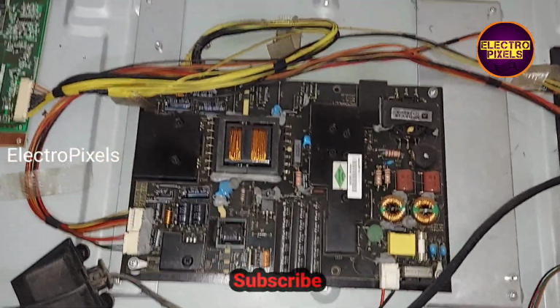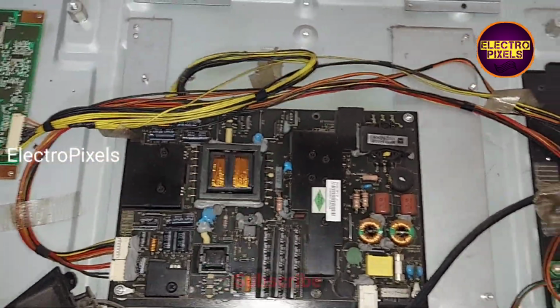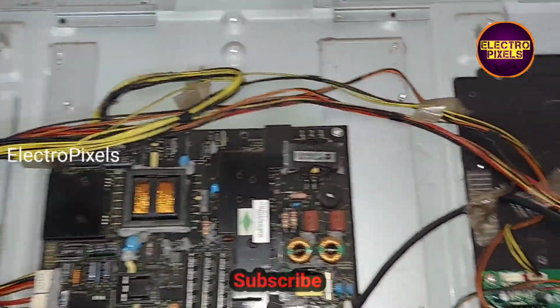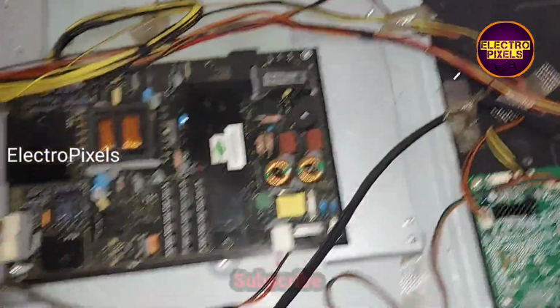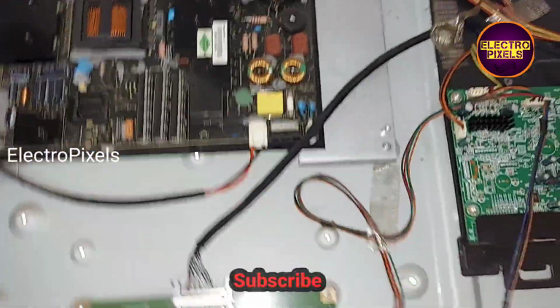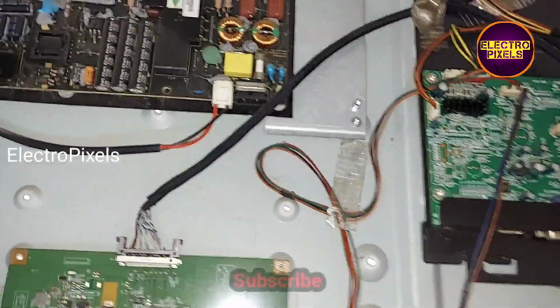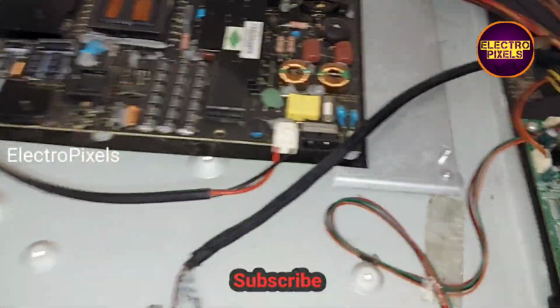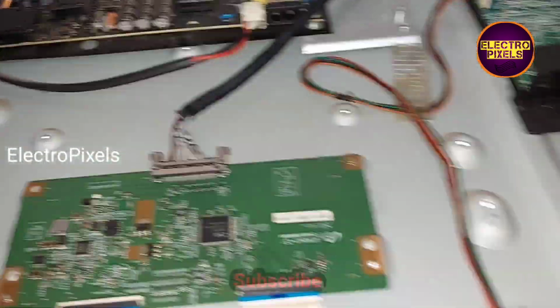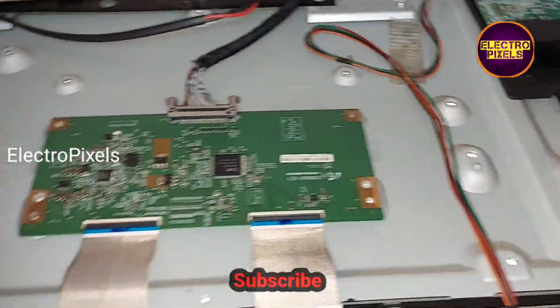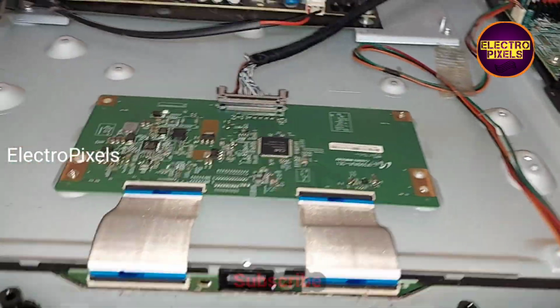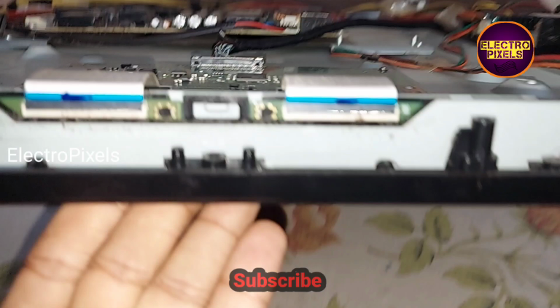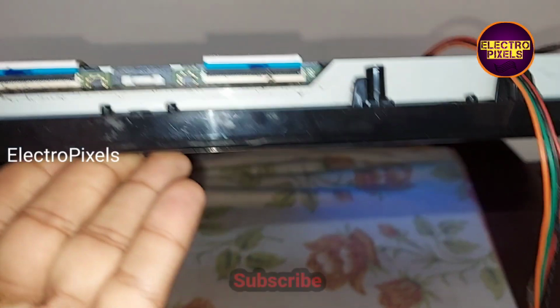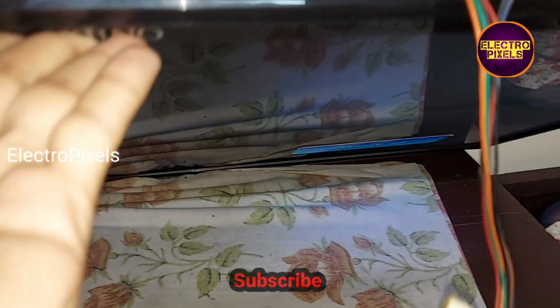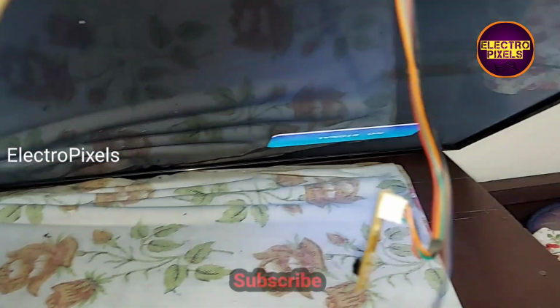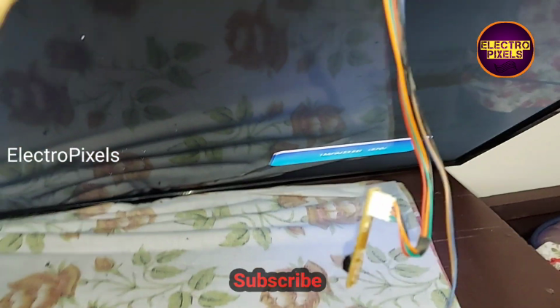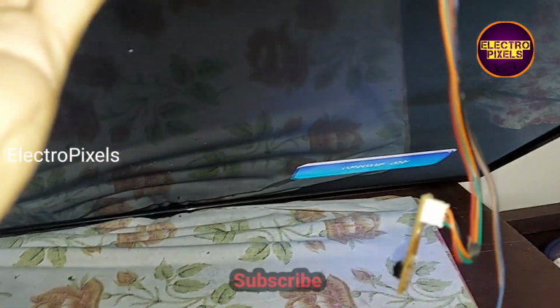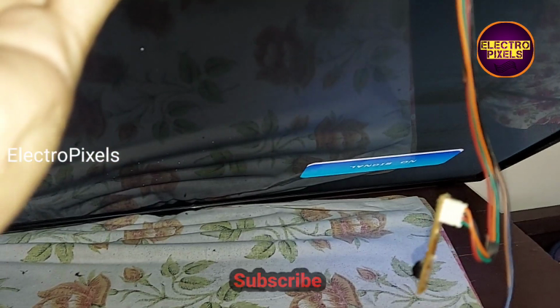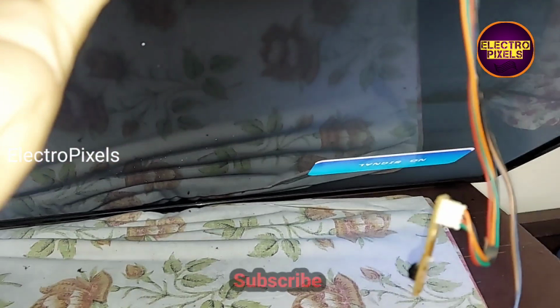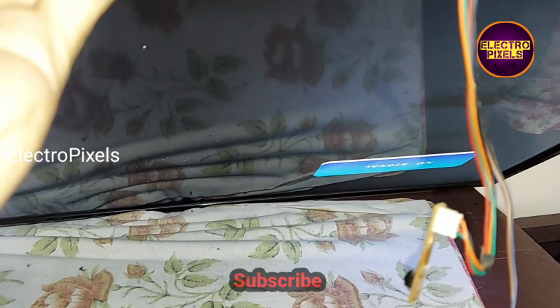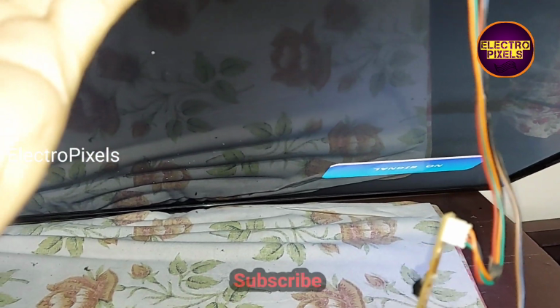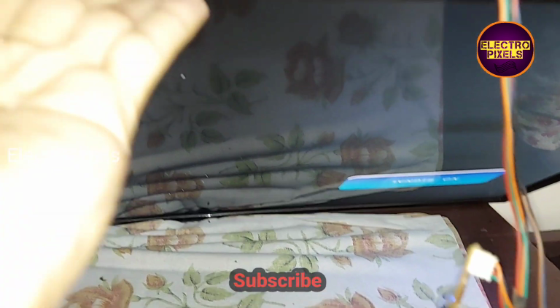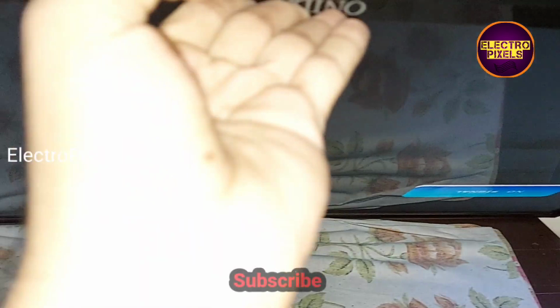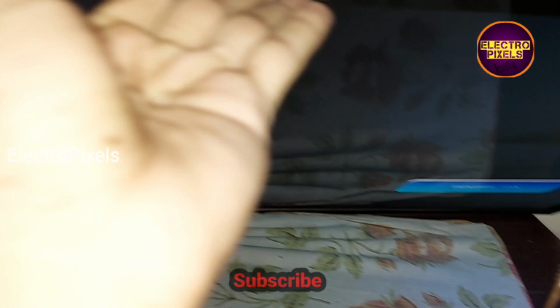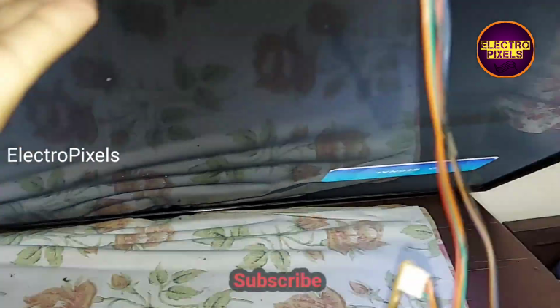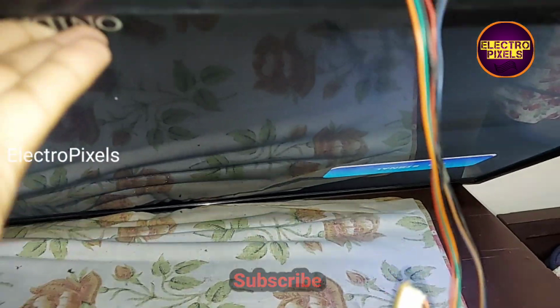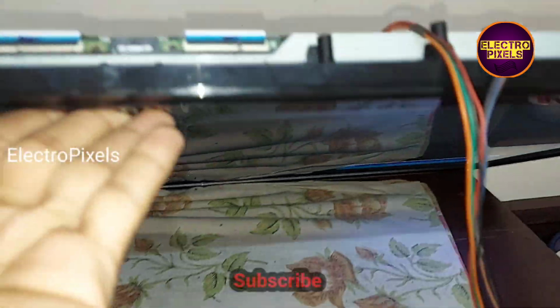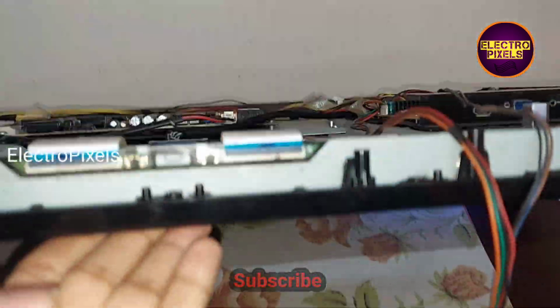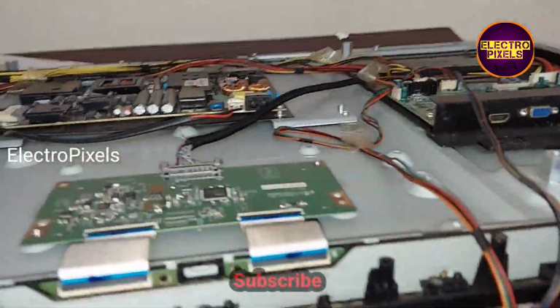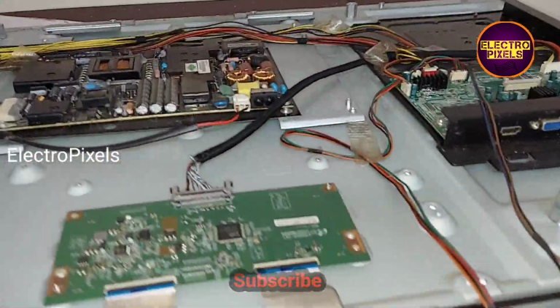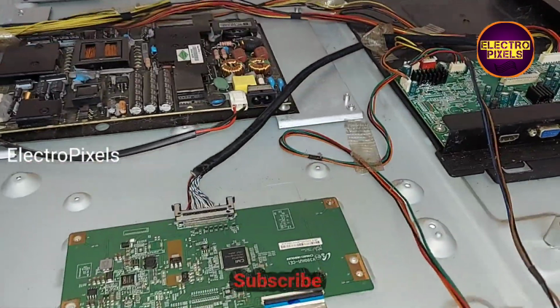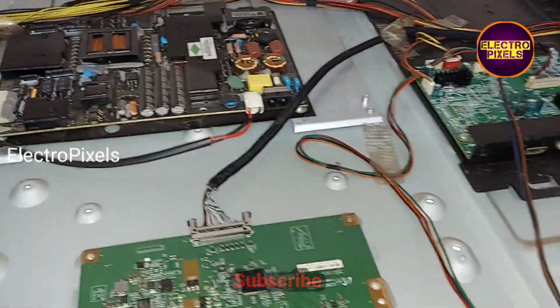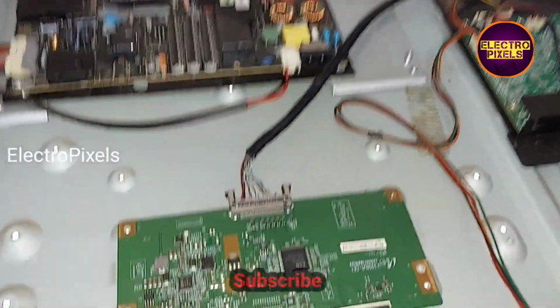Finally, all sockets are connected back to the TV. Now let's check the picture — the backlight is working properly, so the TV is repaired successfully. Hope you like this video.